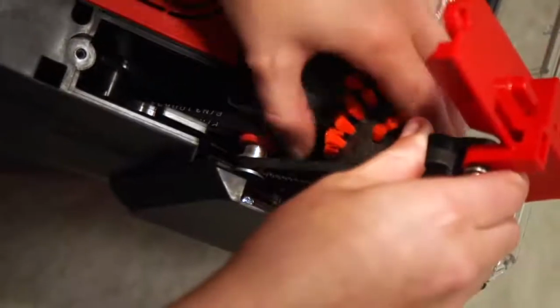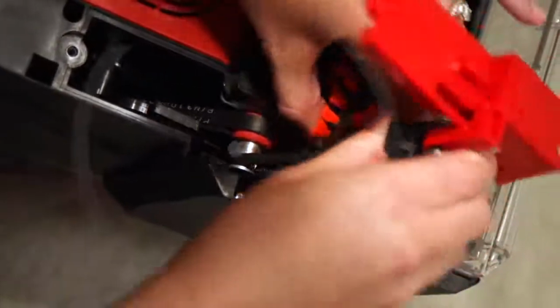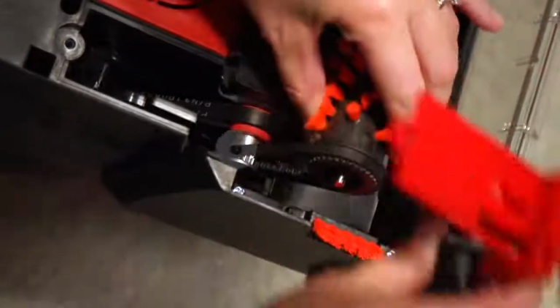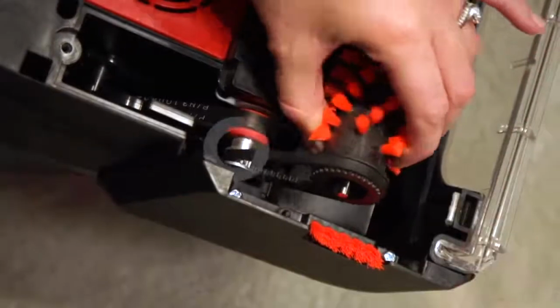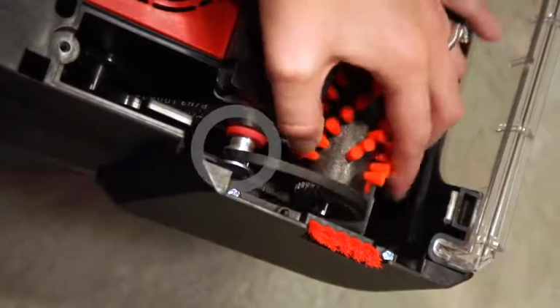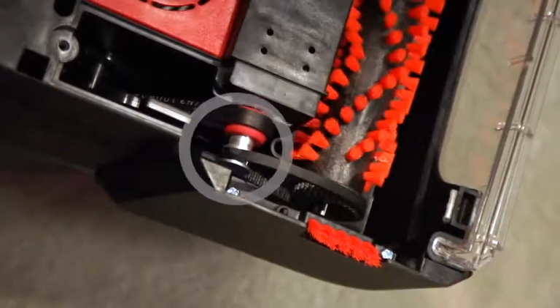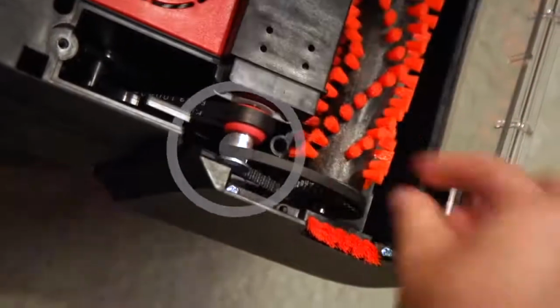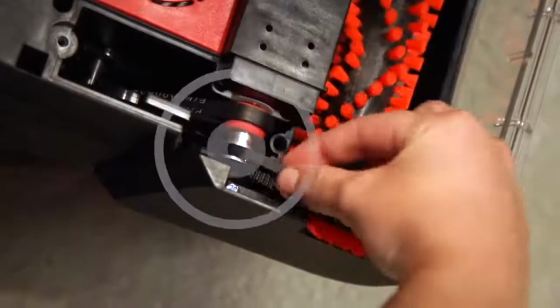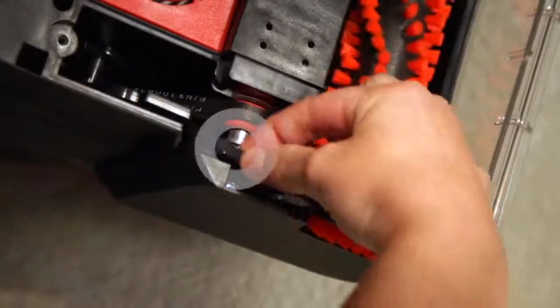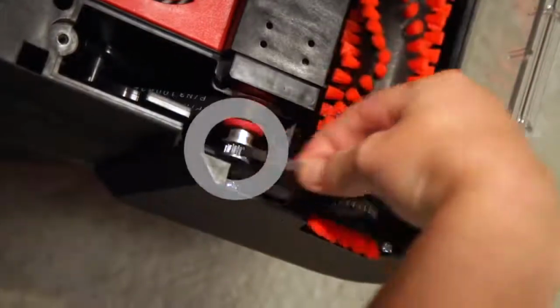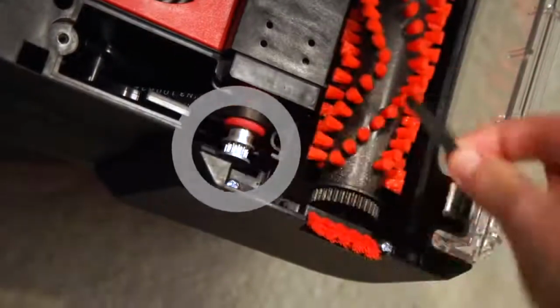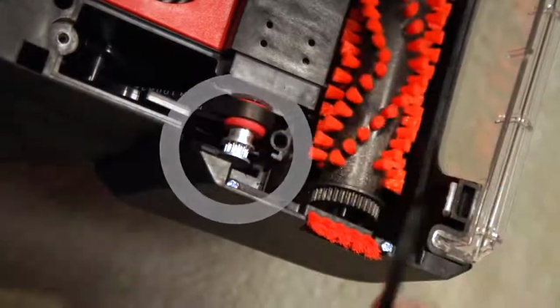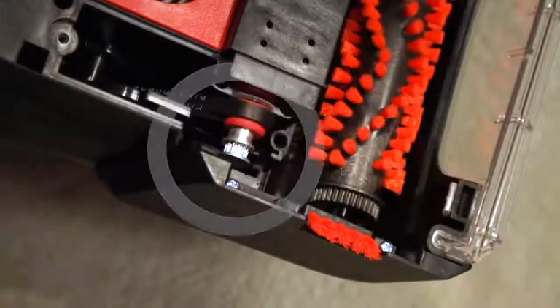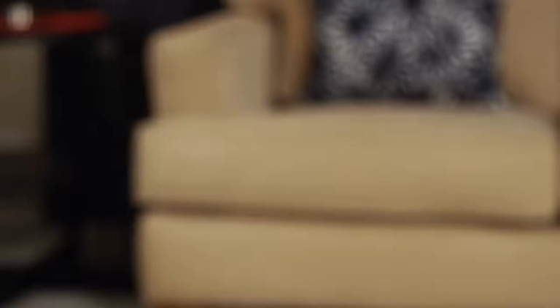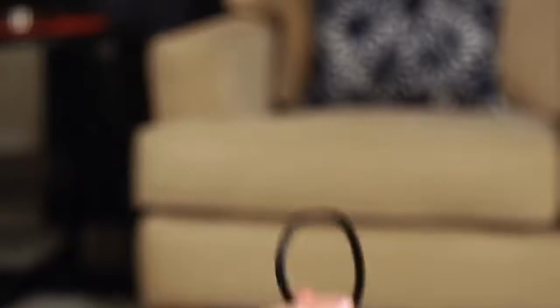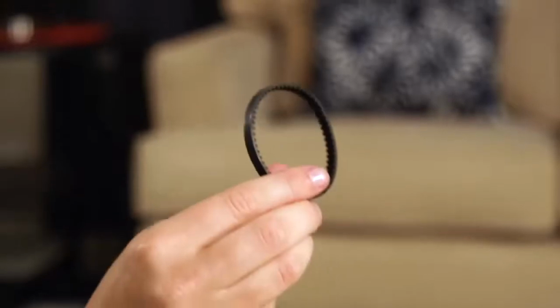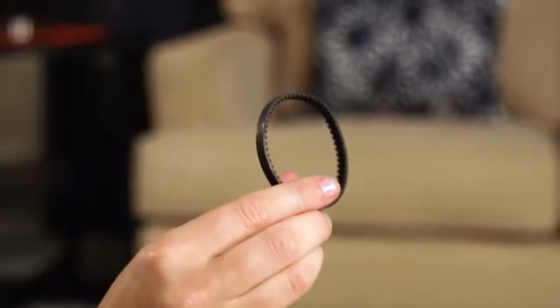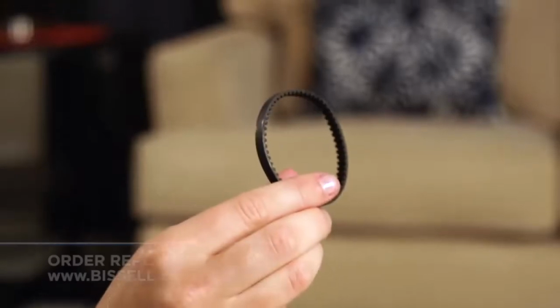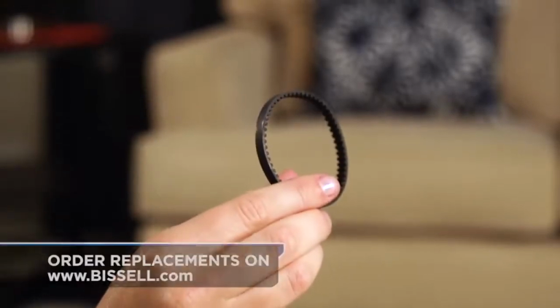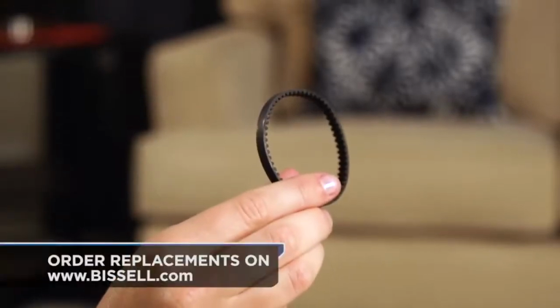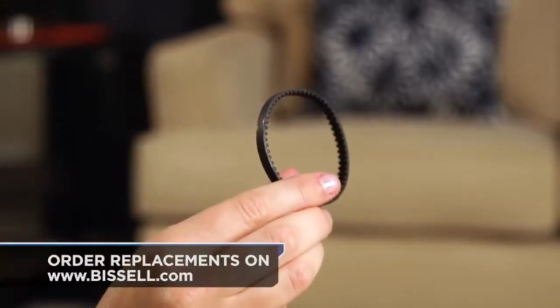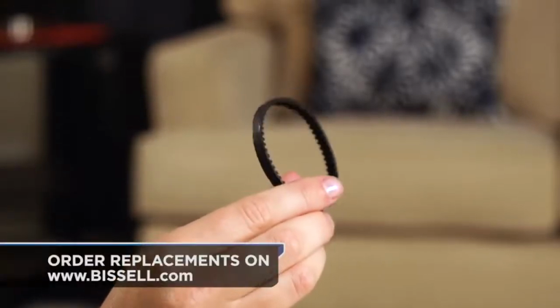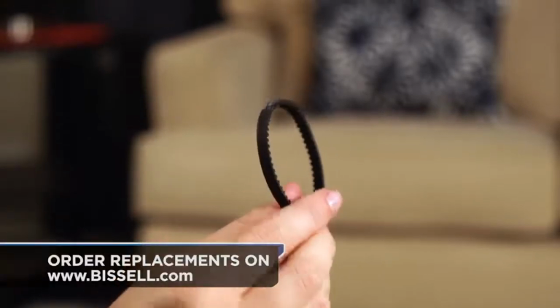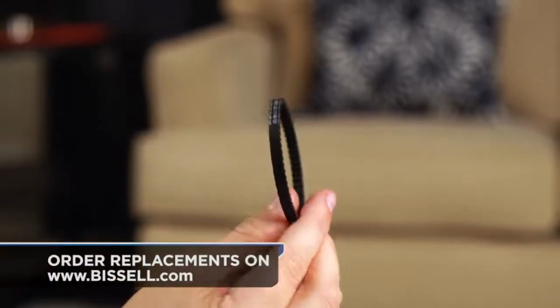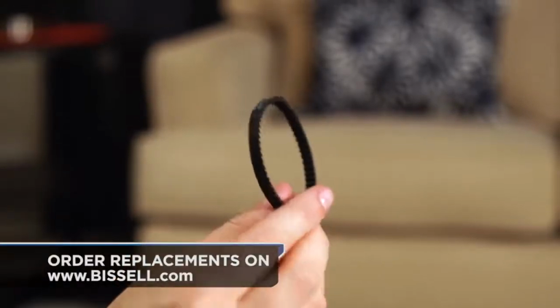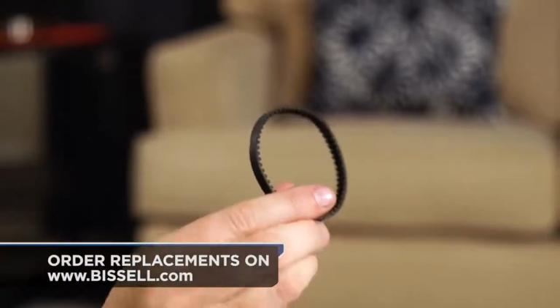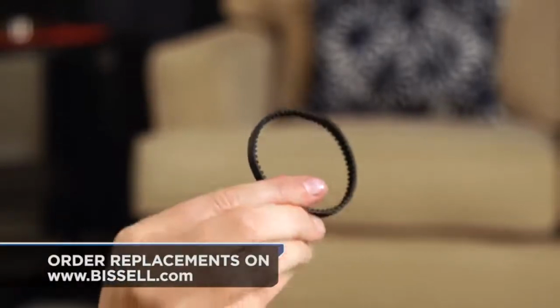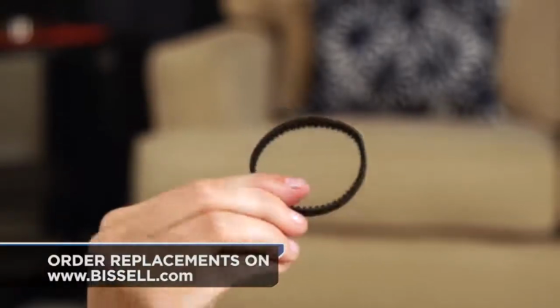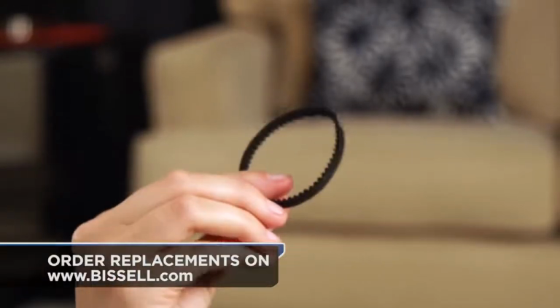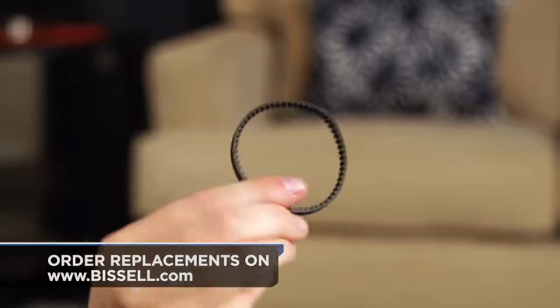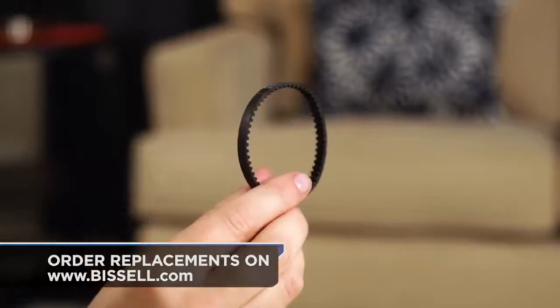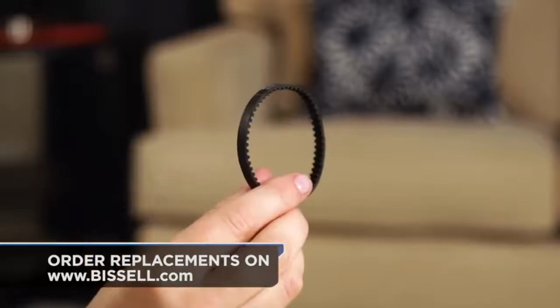Remove the brush belt — the one with the cogs — from the end of the brush roll. Inspect it for damage and set it aside. If you need a replacement, order a genuine Bissell brush belt from Bissell.com.